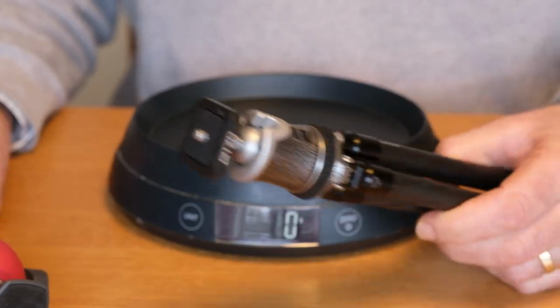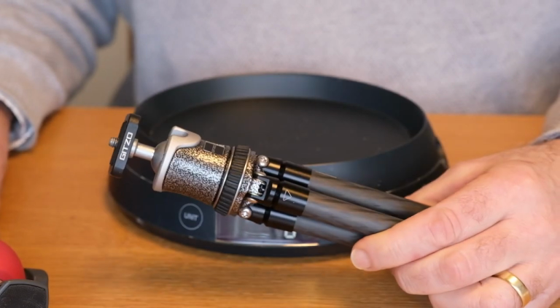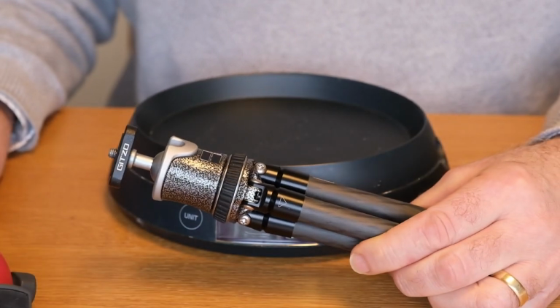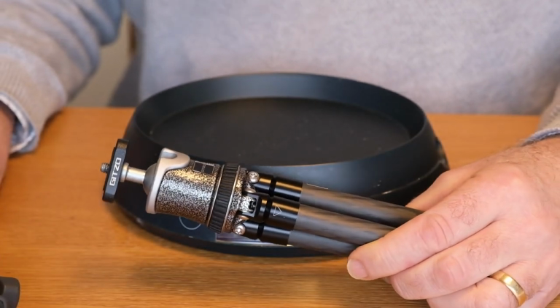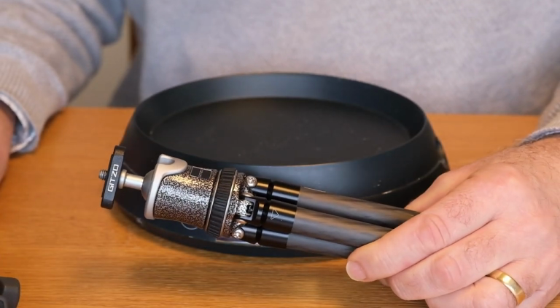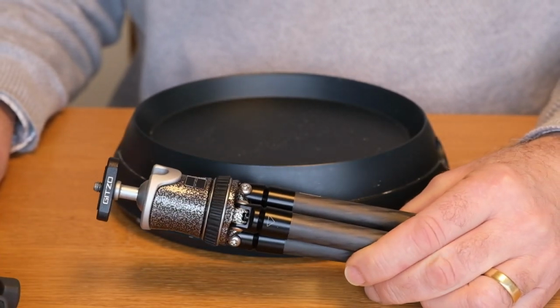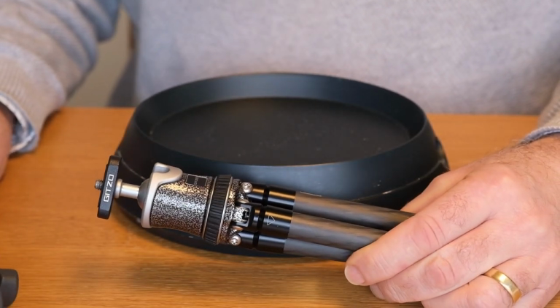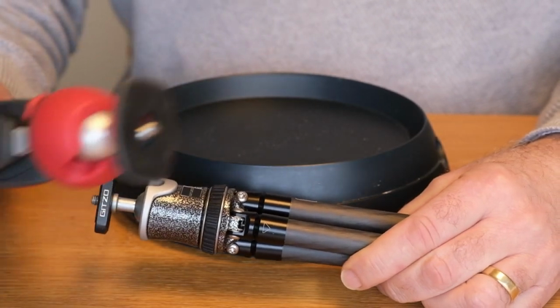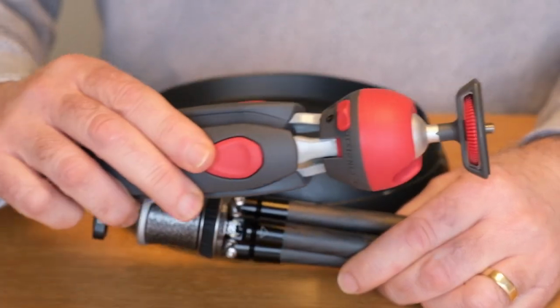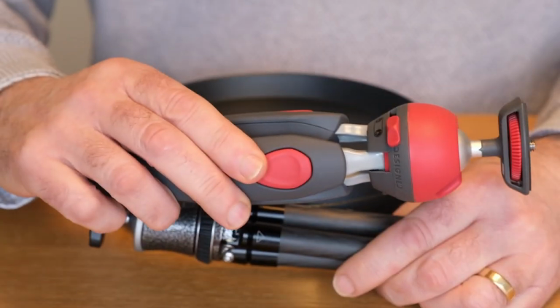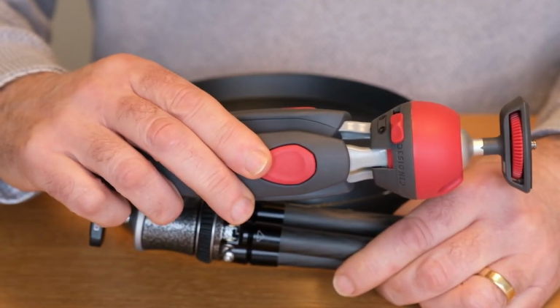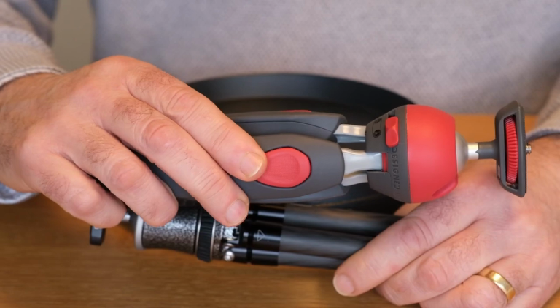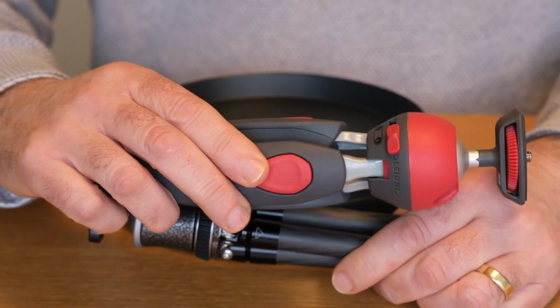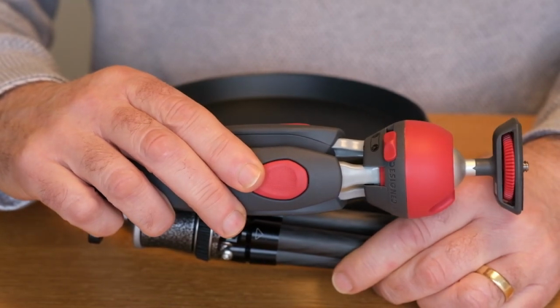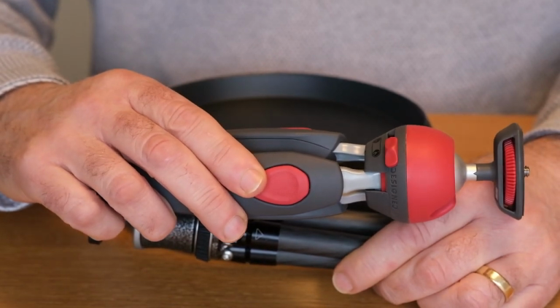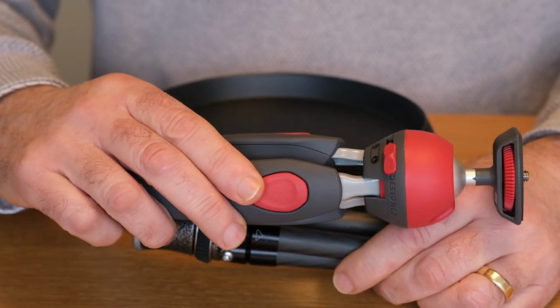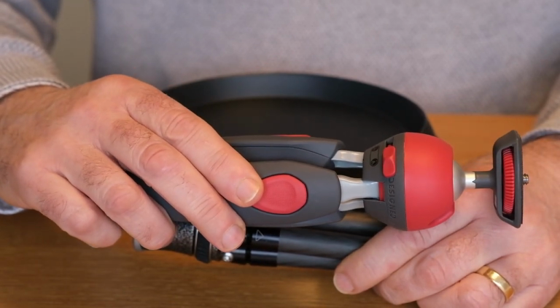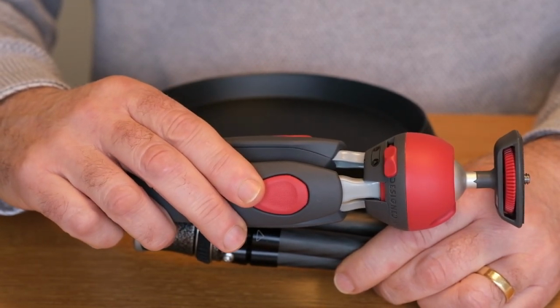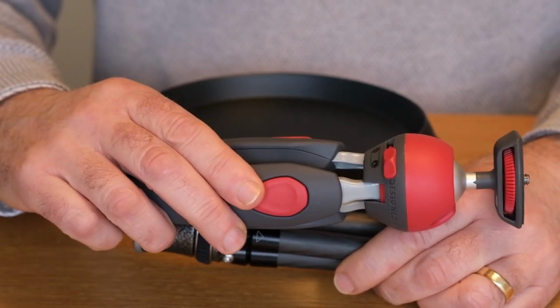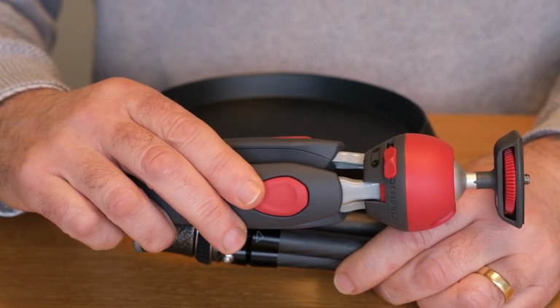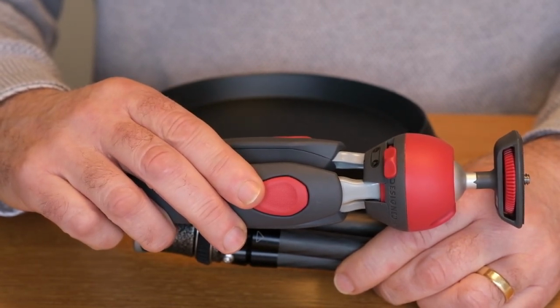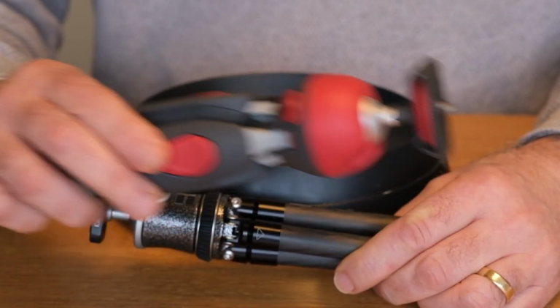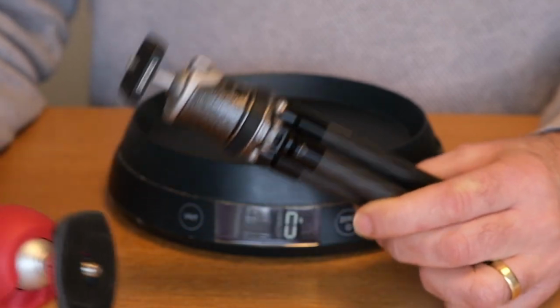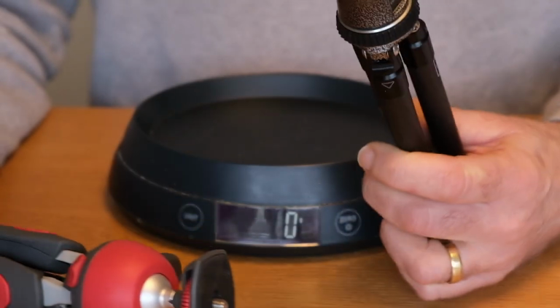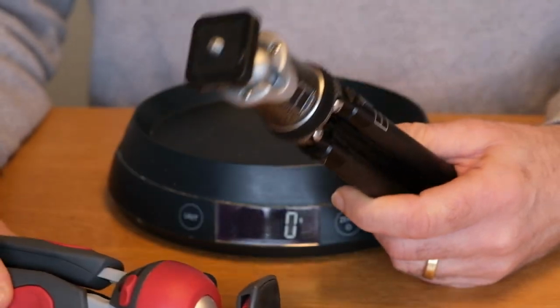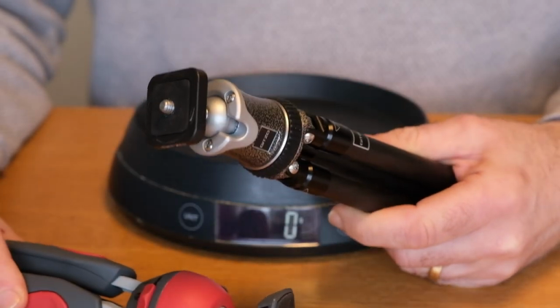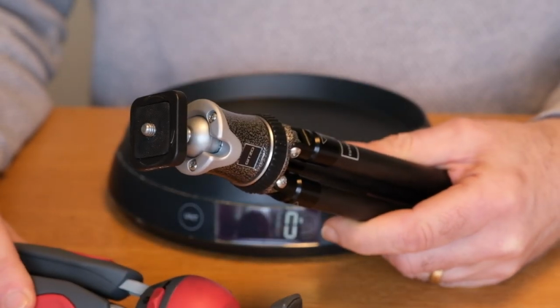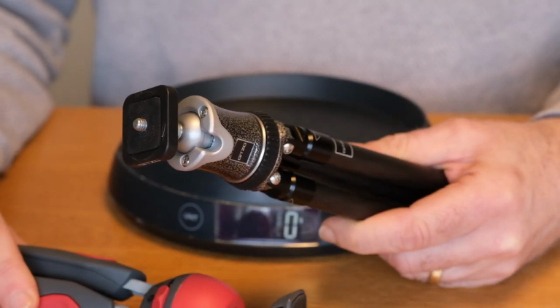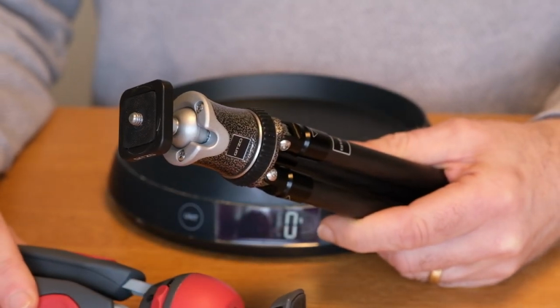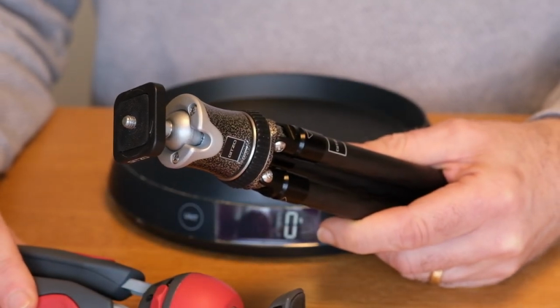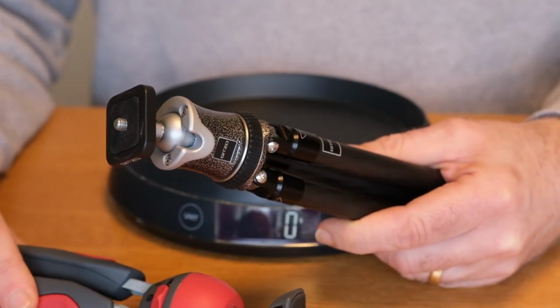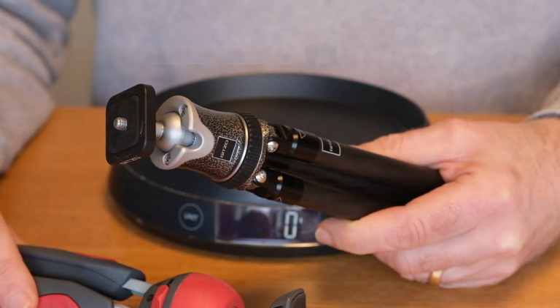The real difference is in the price. The Manfrotto is £42 at the time of creating this video in February 2023, while the Gitzo is £189.